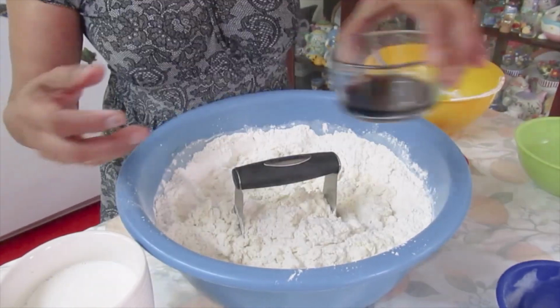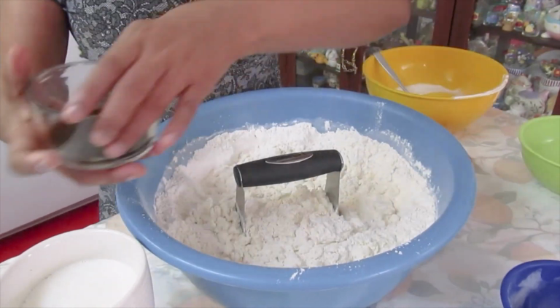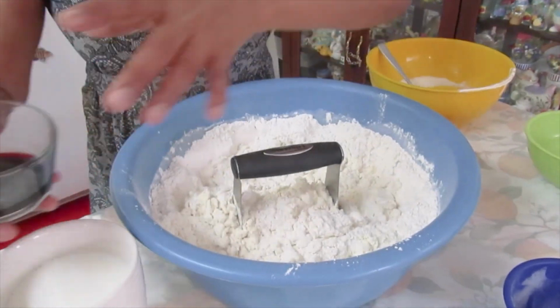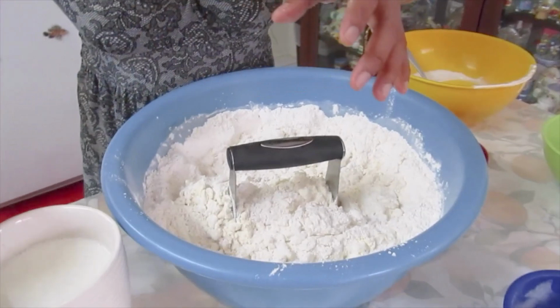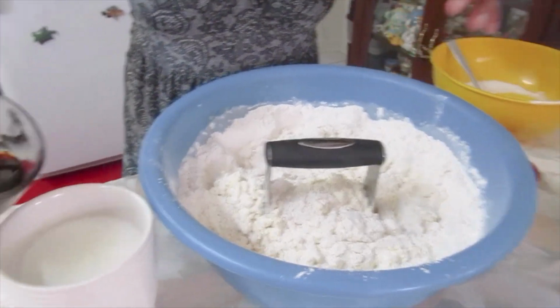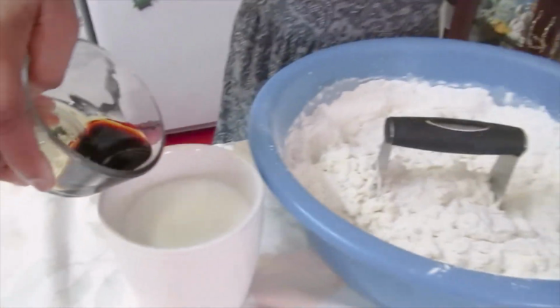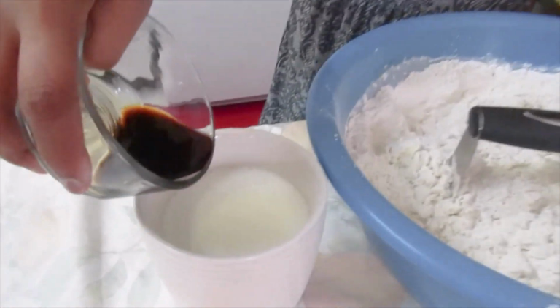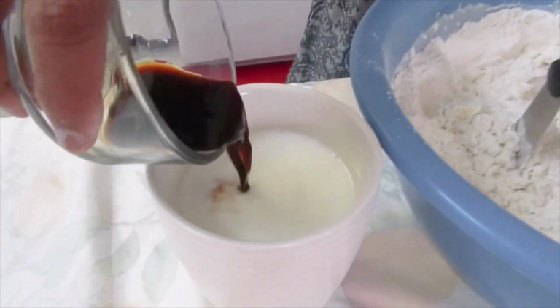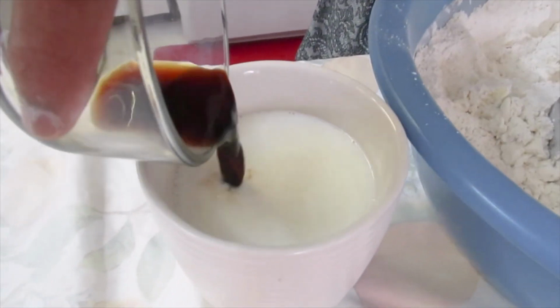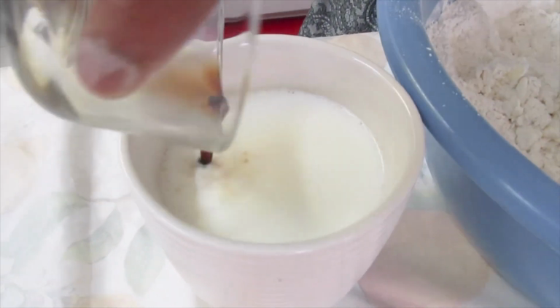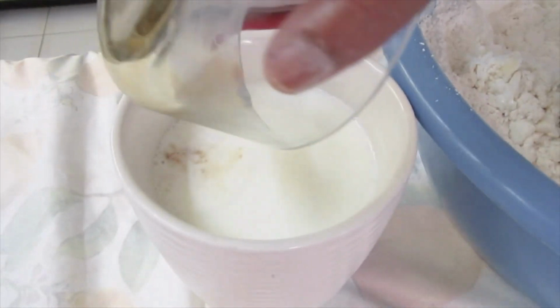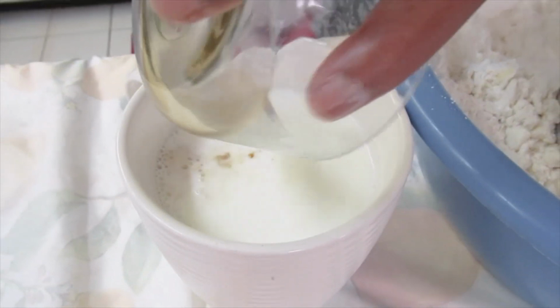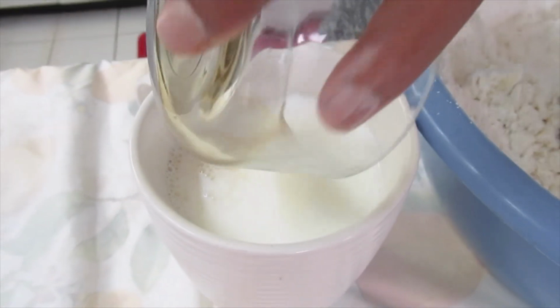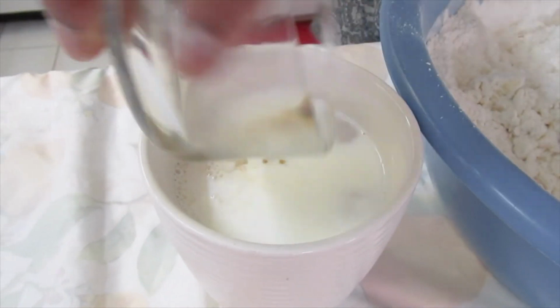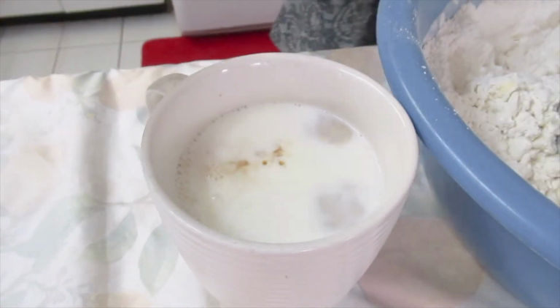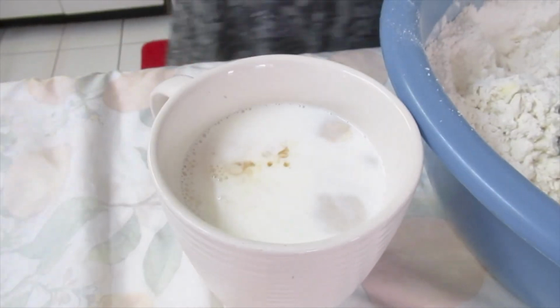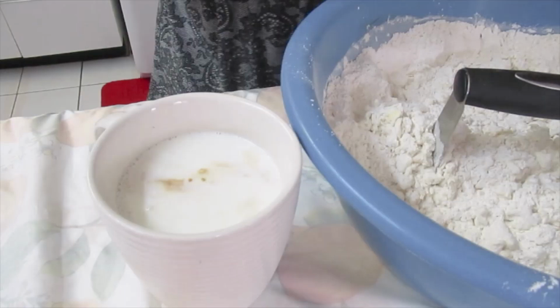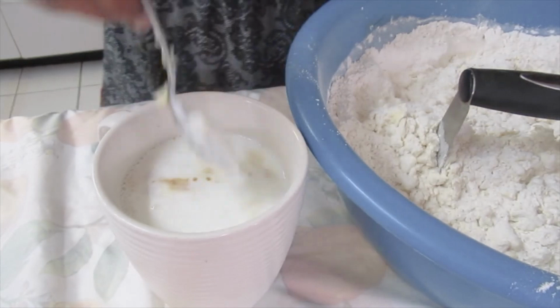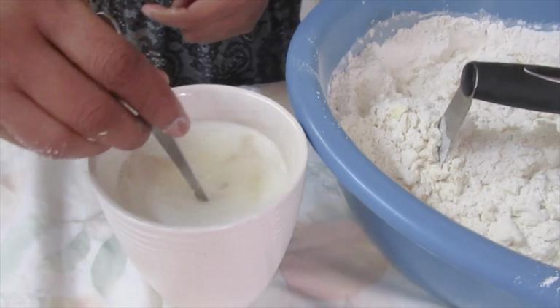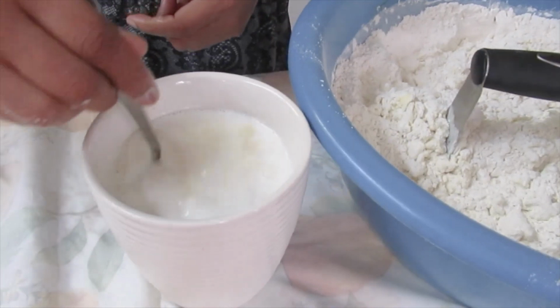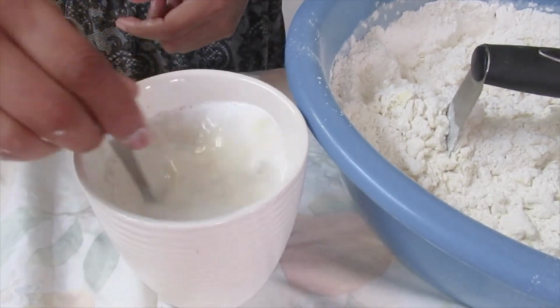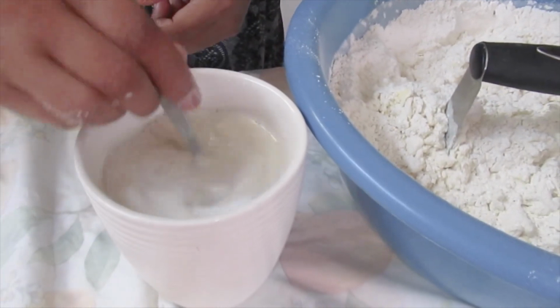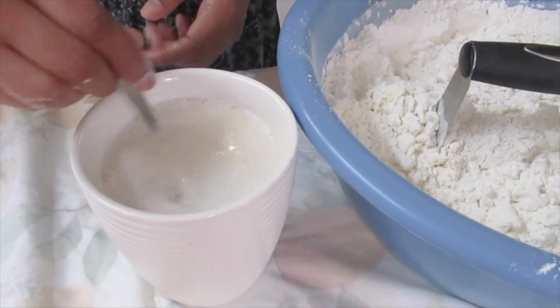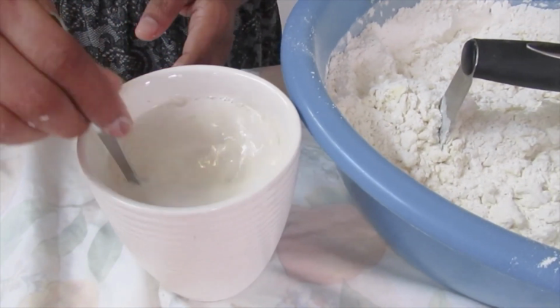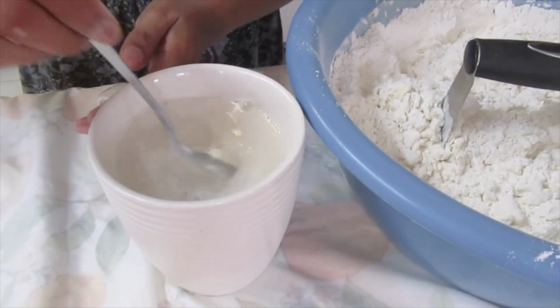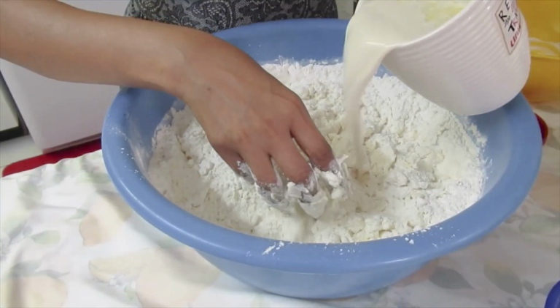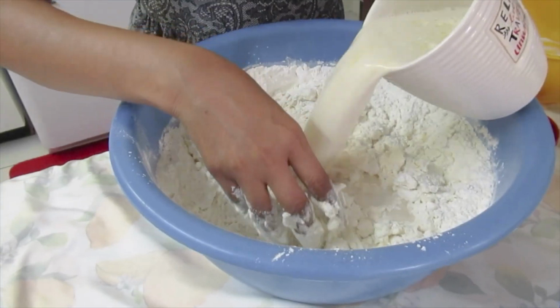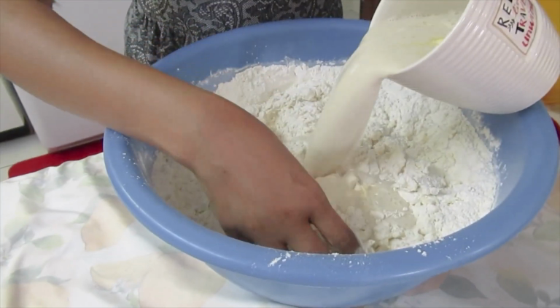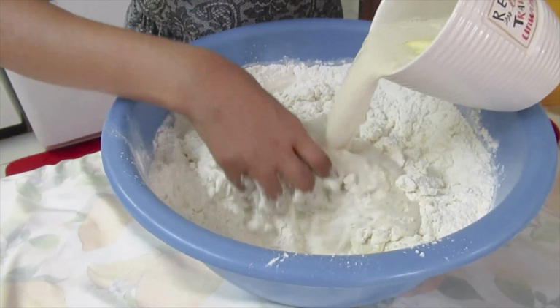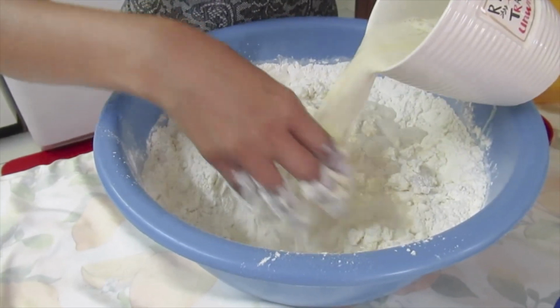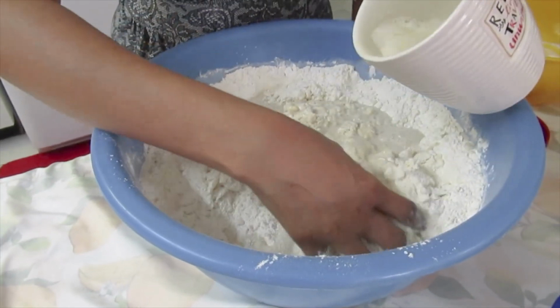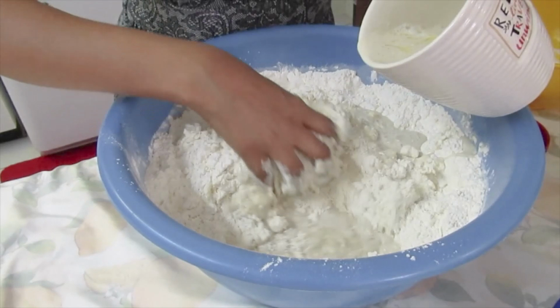I'm going to add vanilla to the milk. Give that a stir. Now I'll add the milk to the dough.